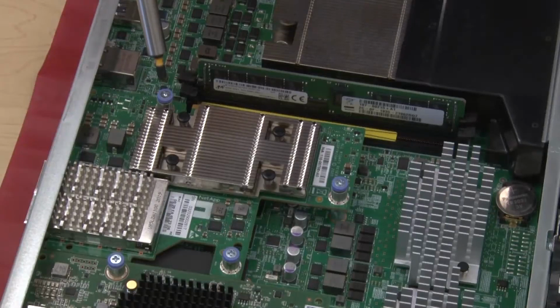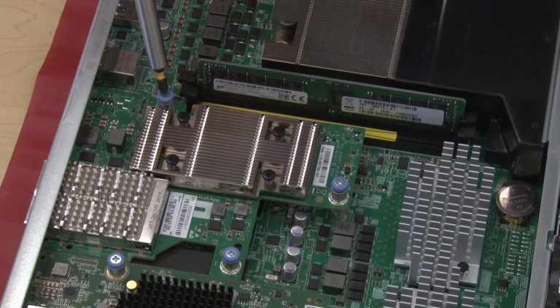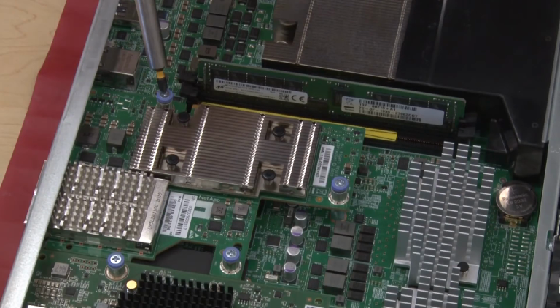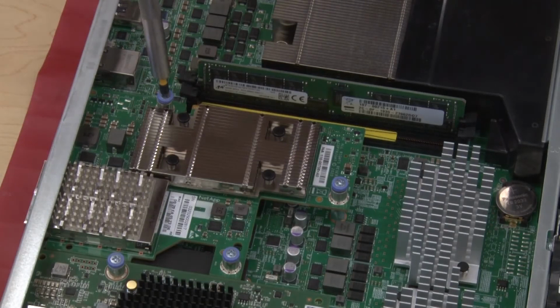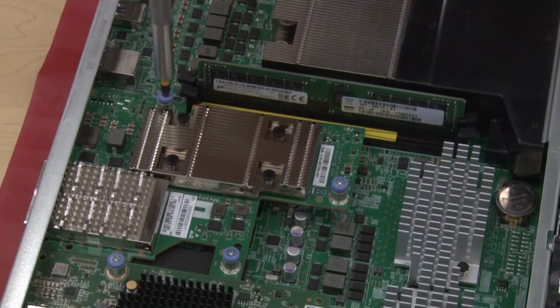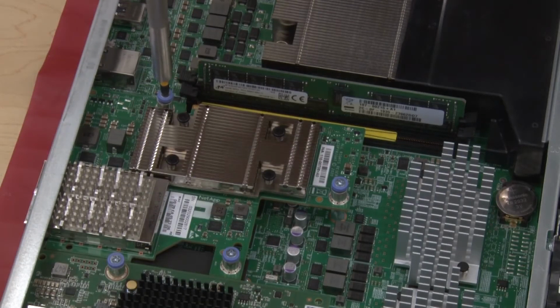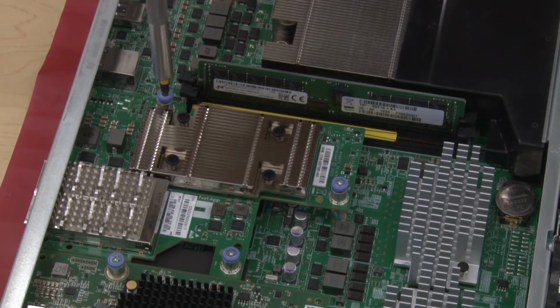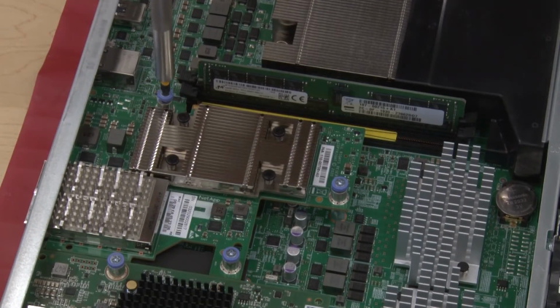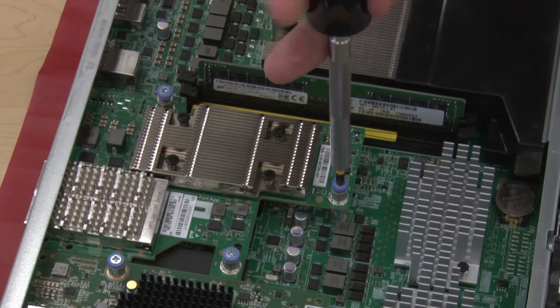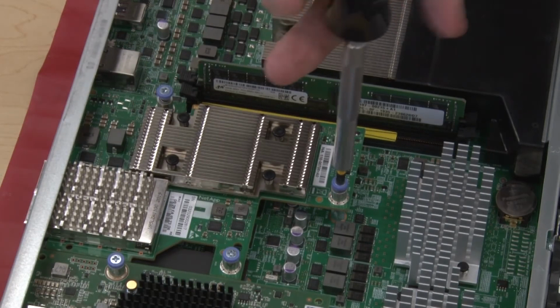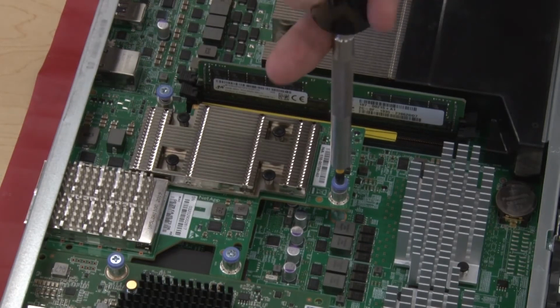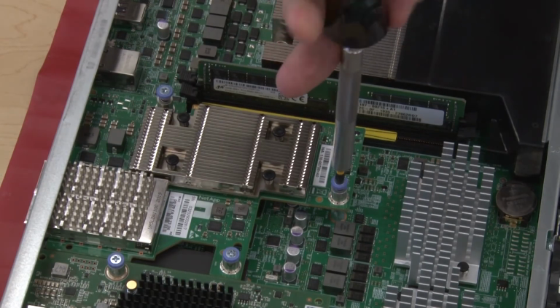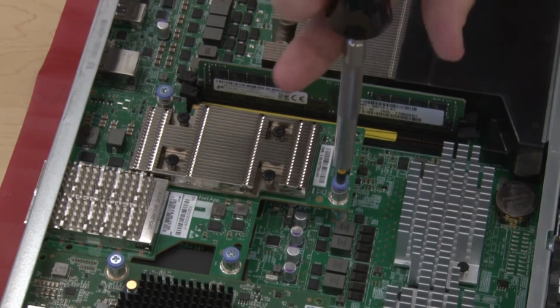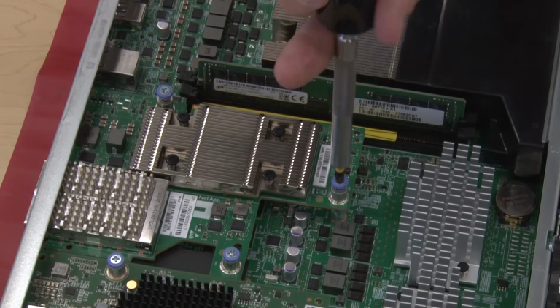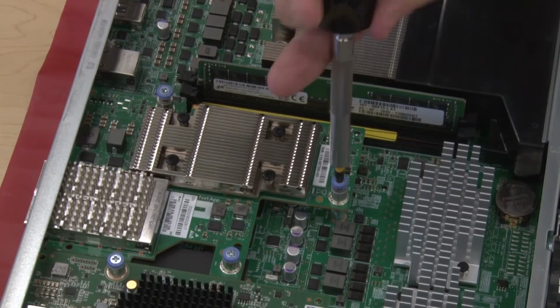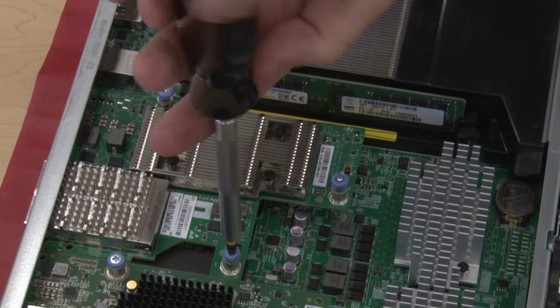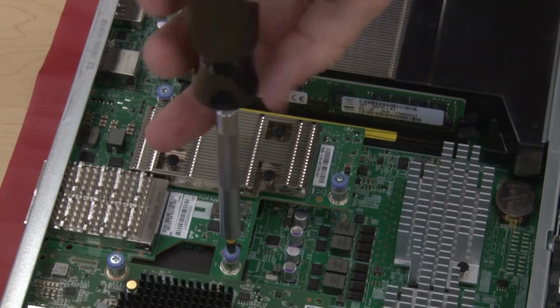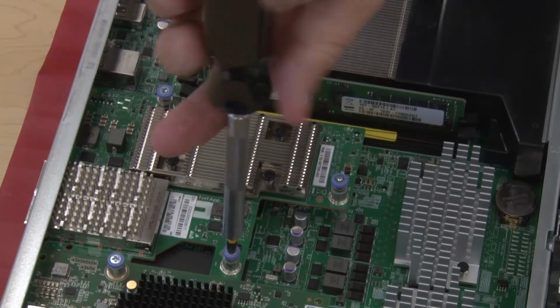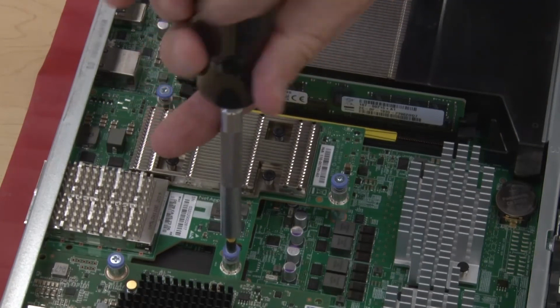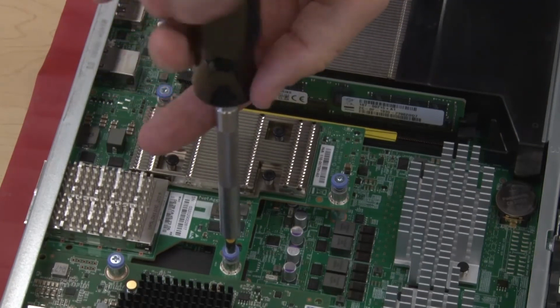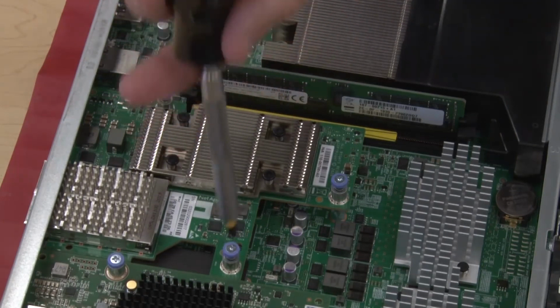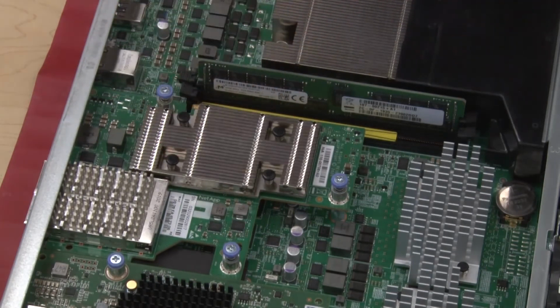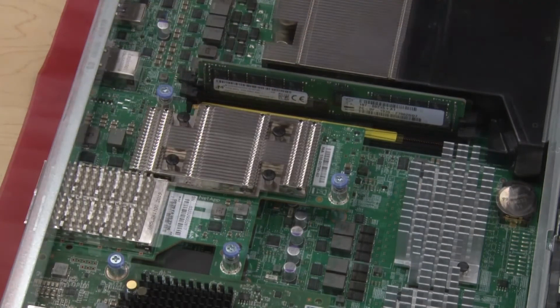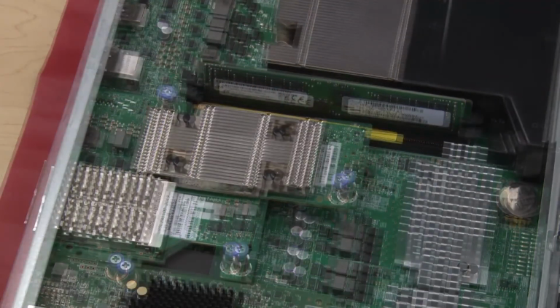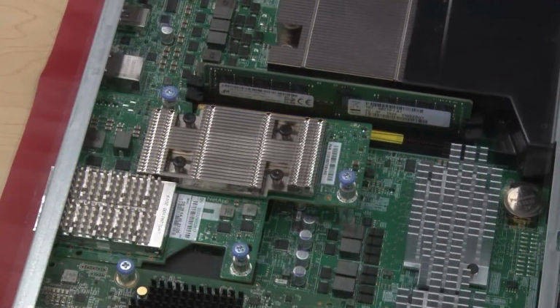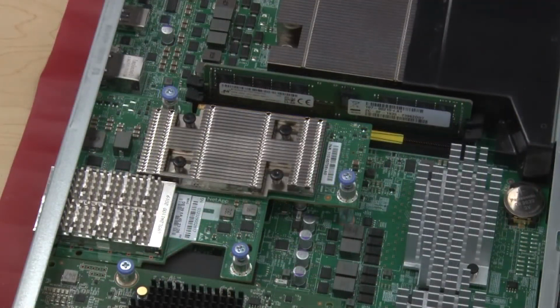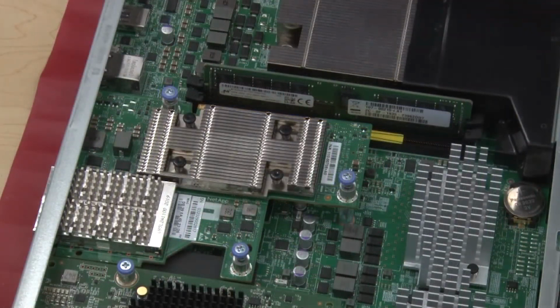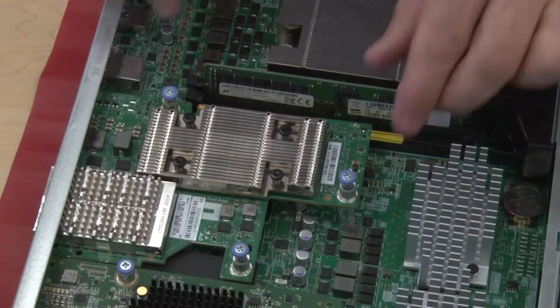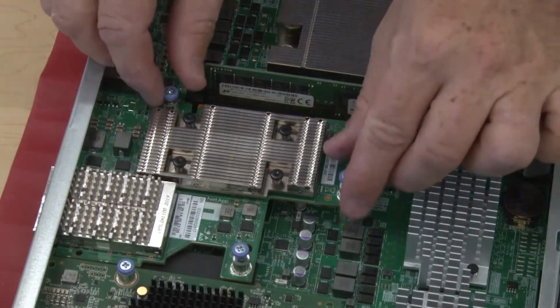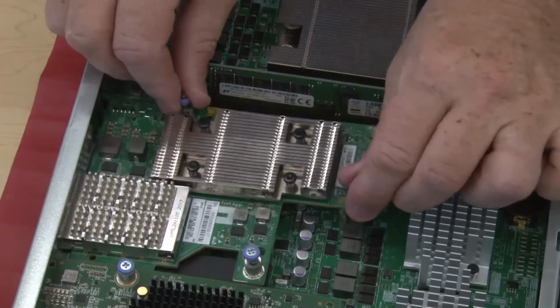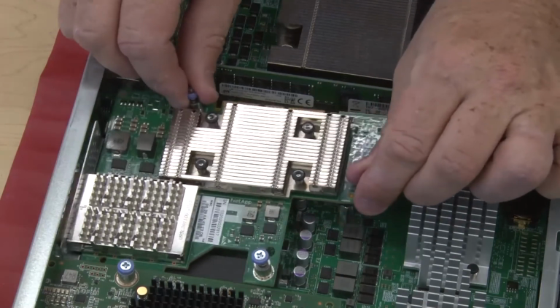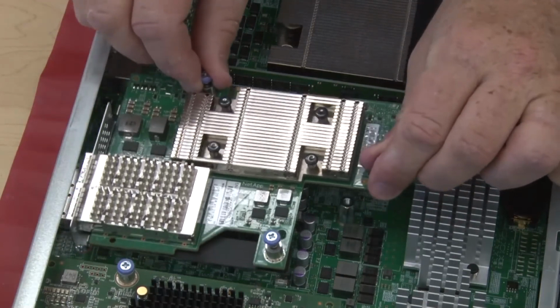Loosen the thumbscrews that secure the HIC to the controller. Lift the HIC up out of the controller.